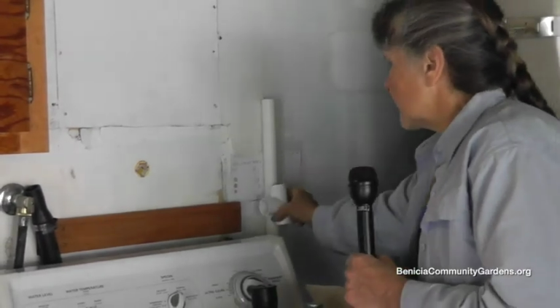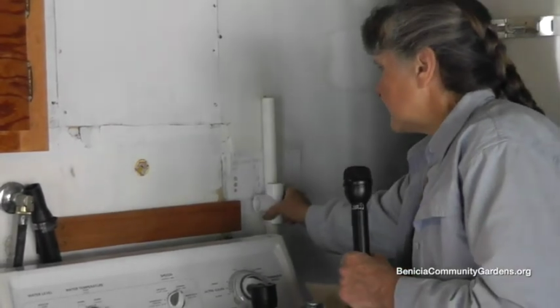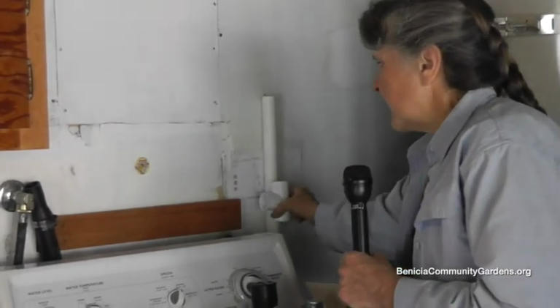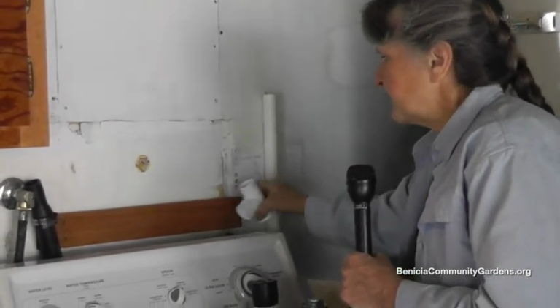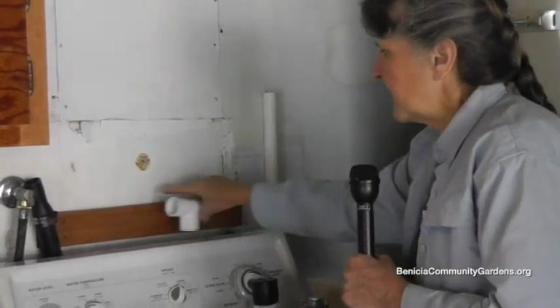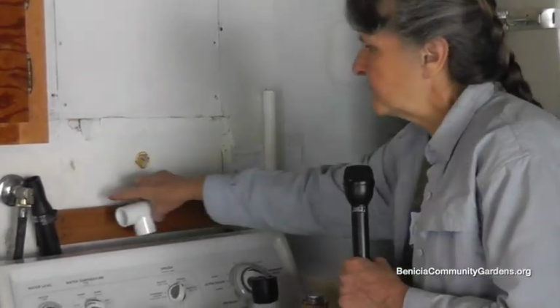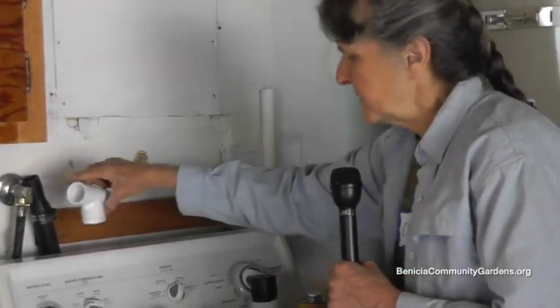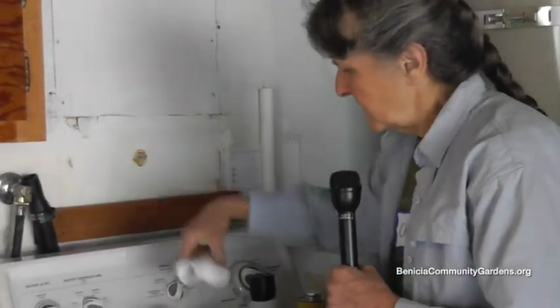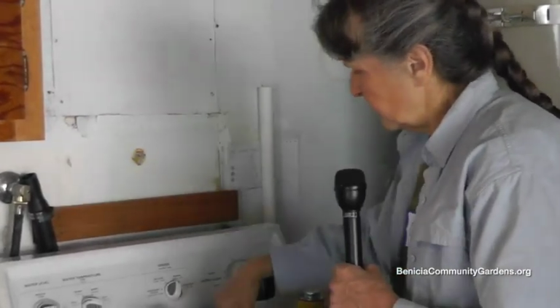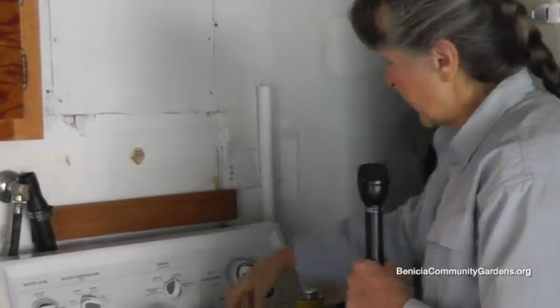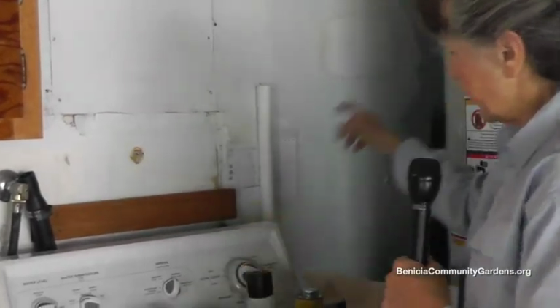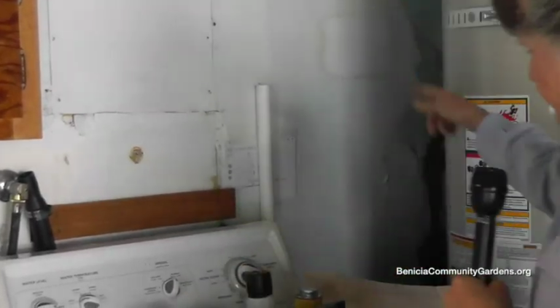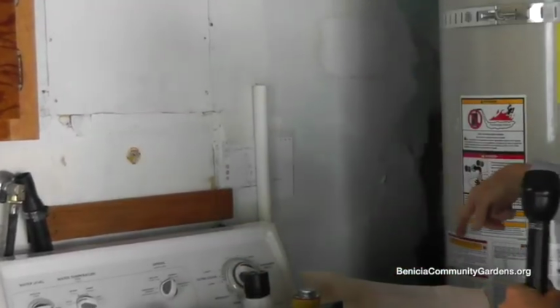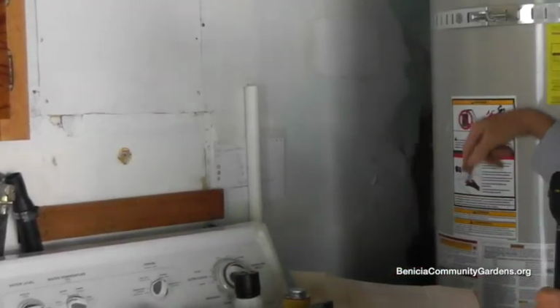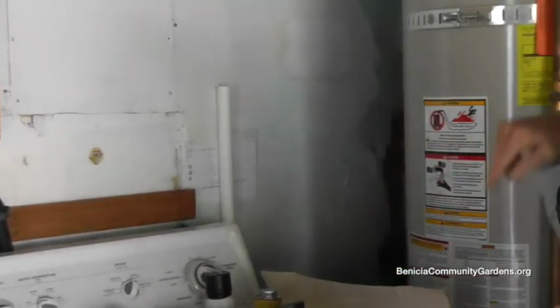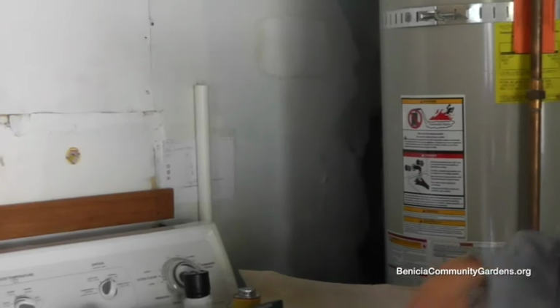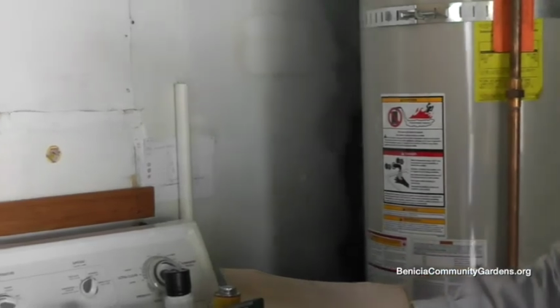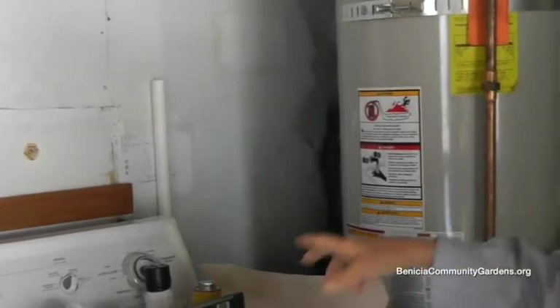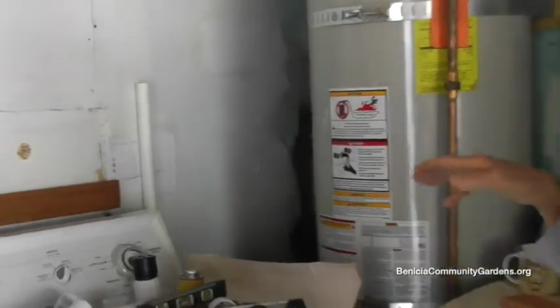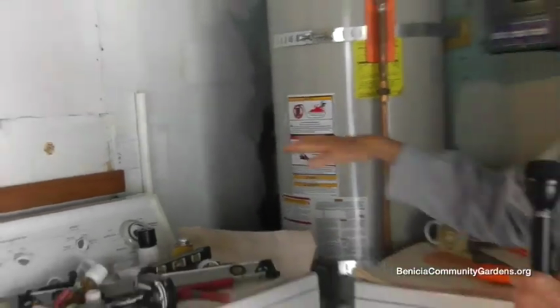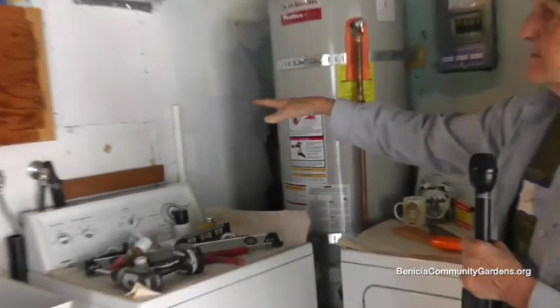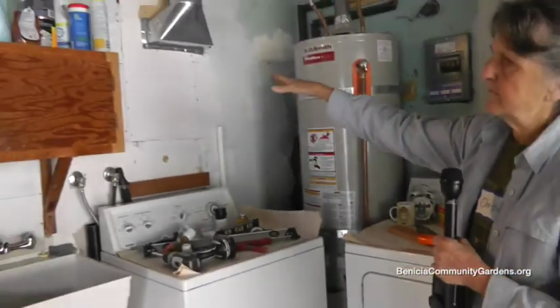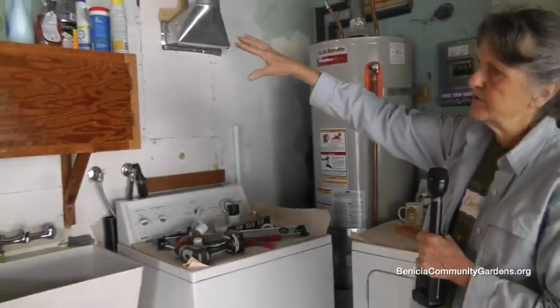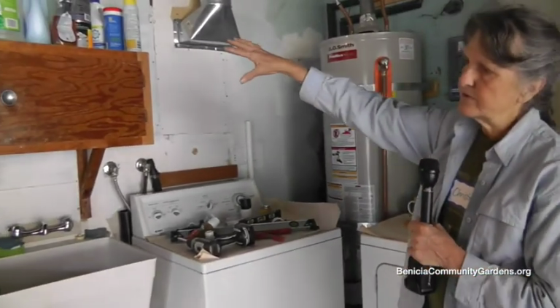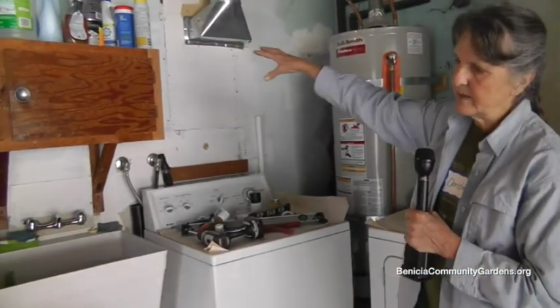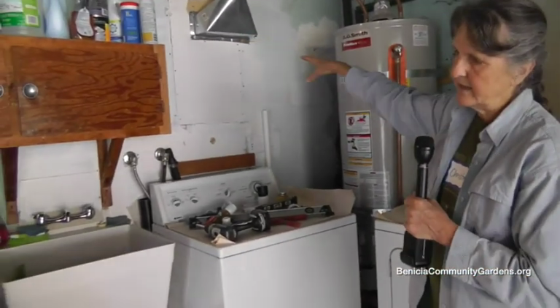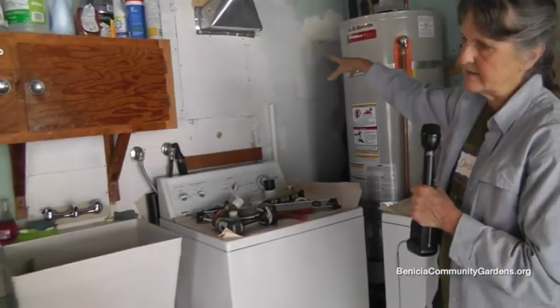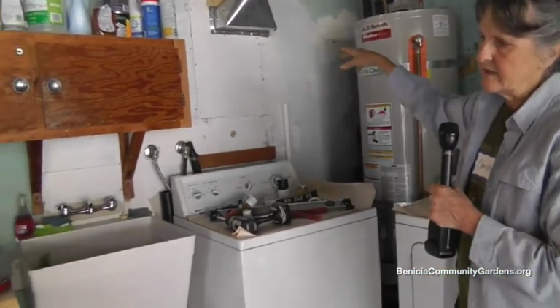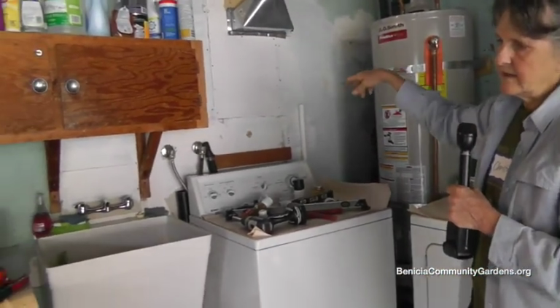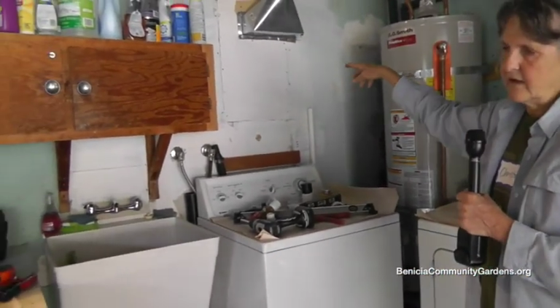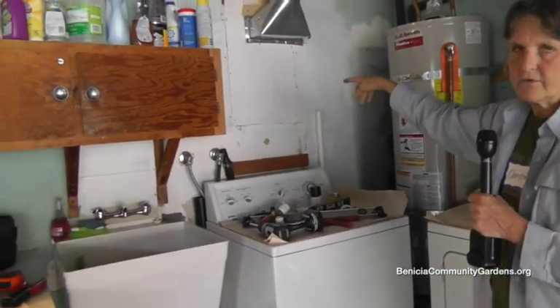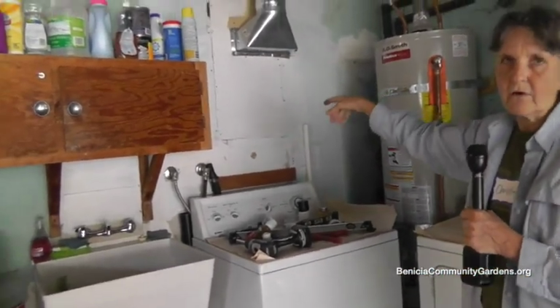The pipe to the valve will come here. What's happening here is it's going underneath the crawl space of the kitchen, which is behind us, and then out to the garden.